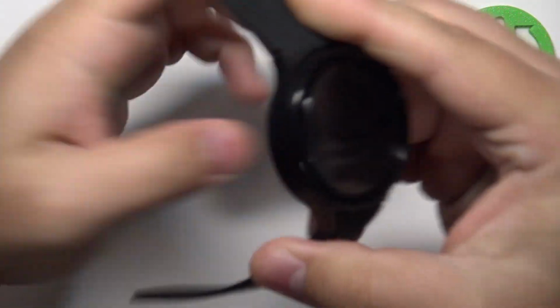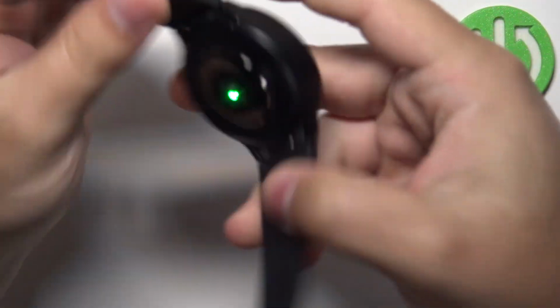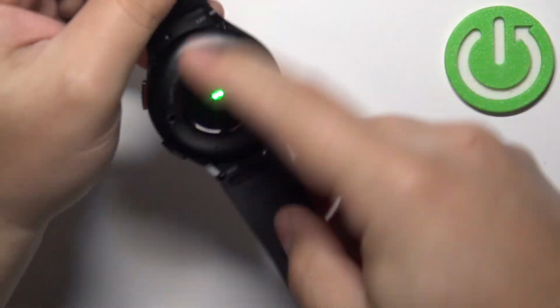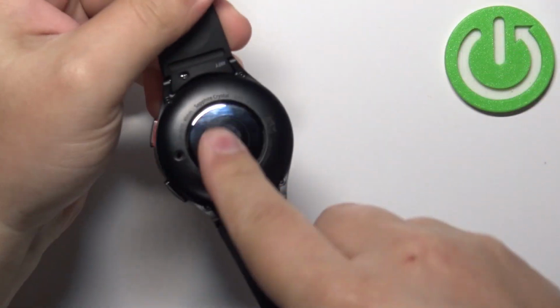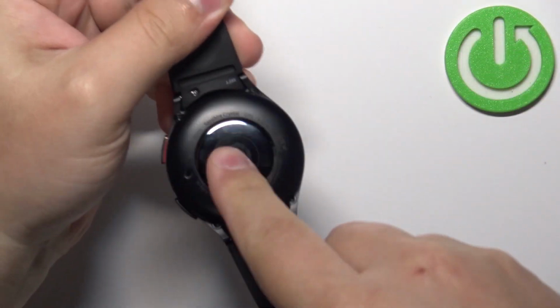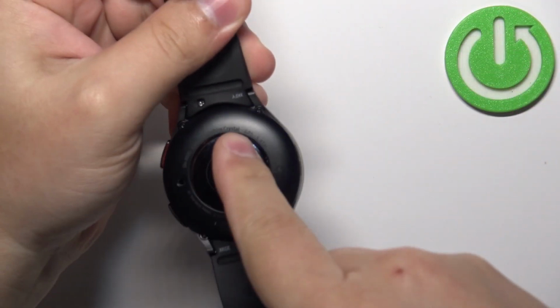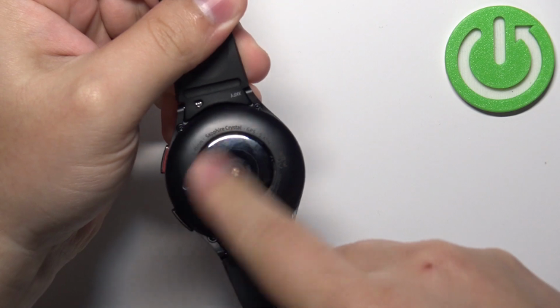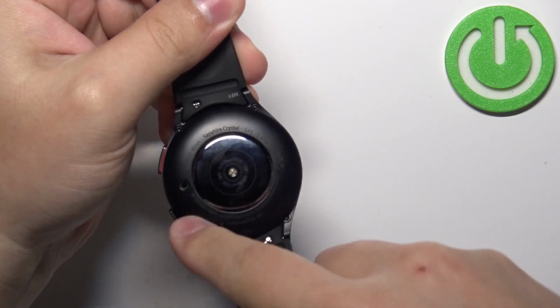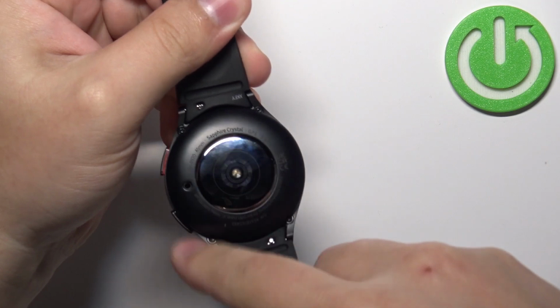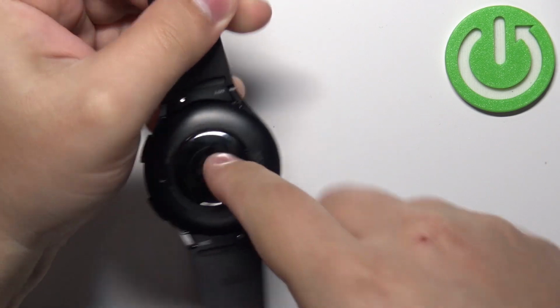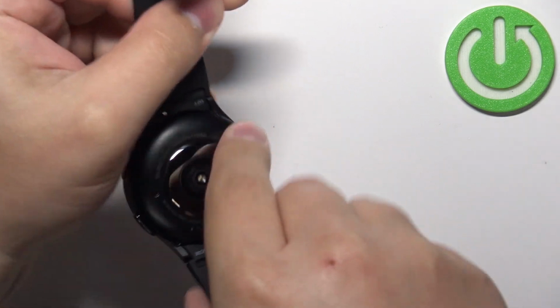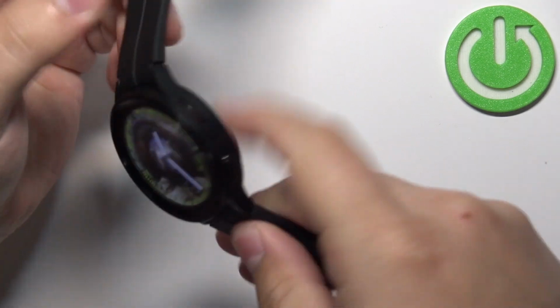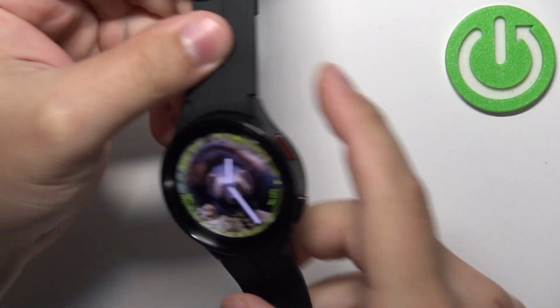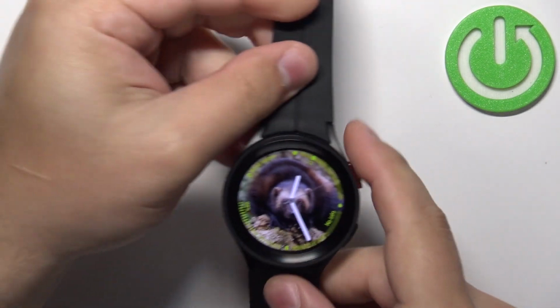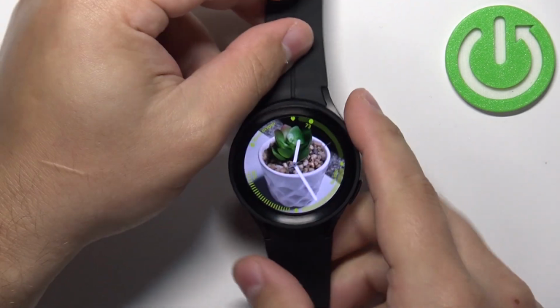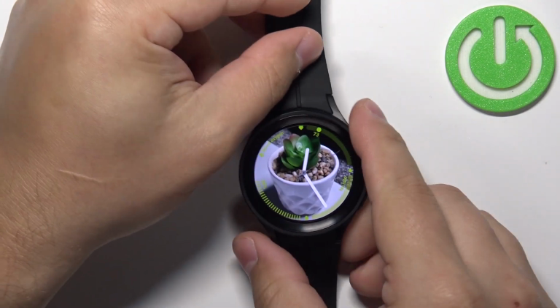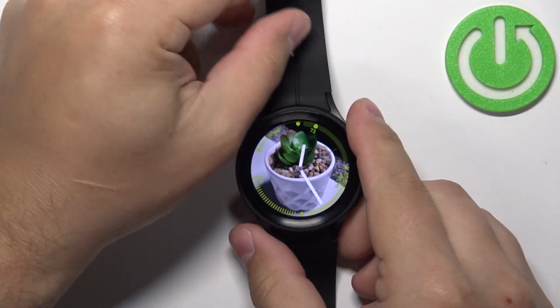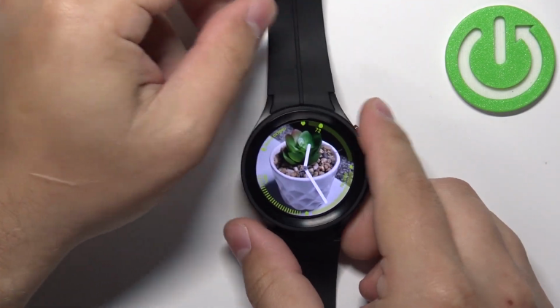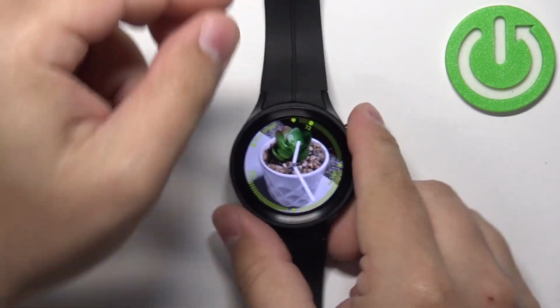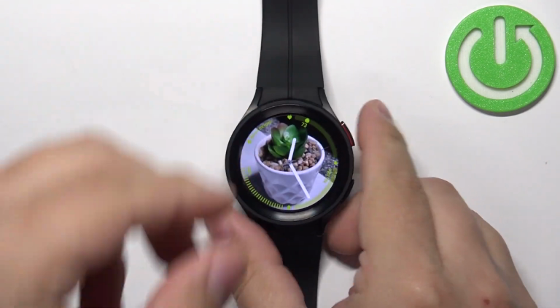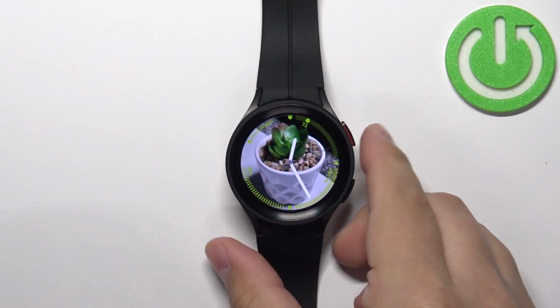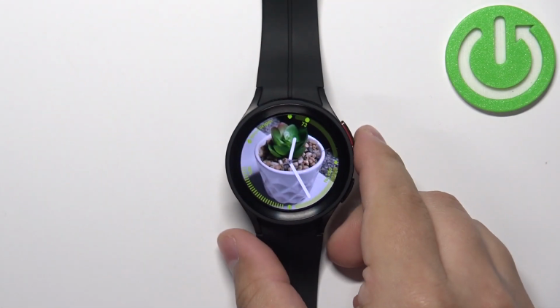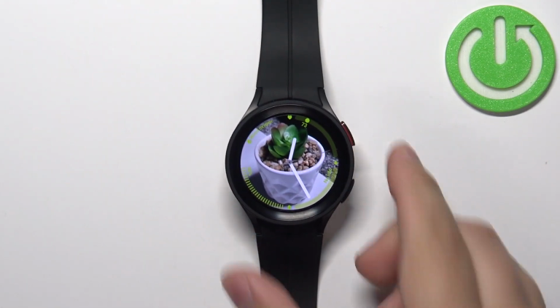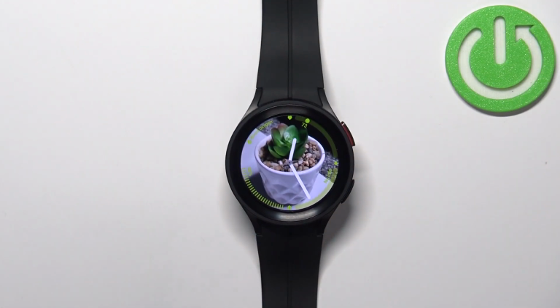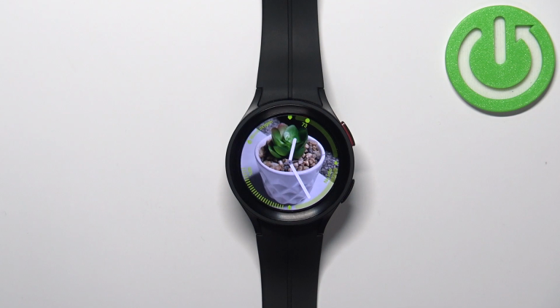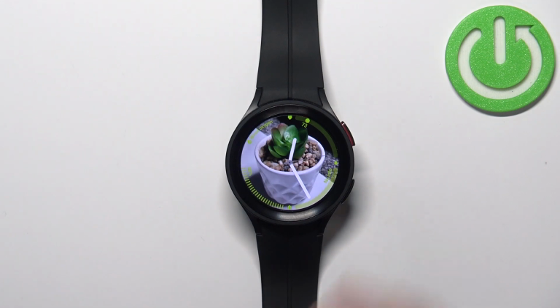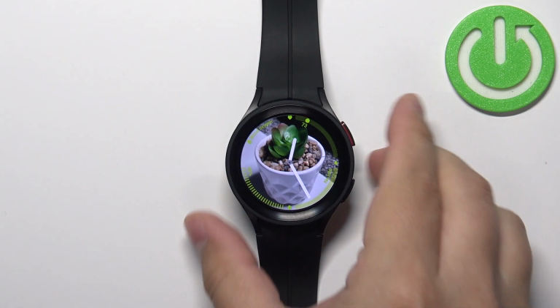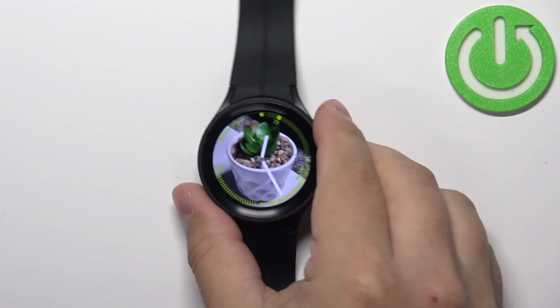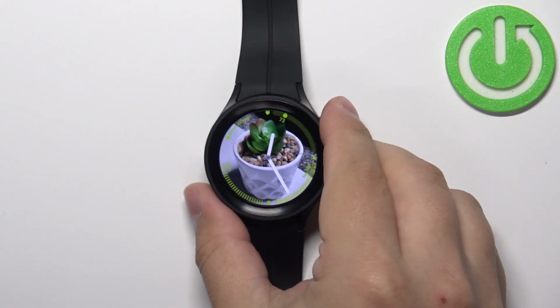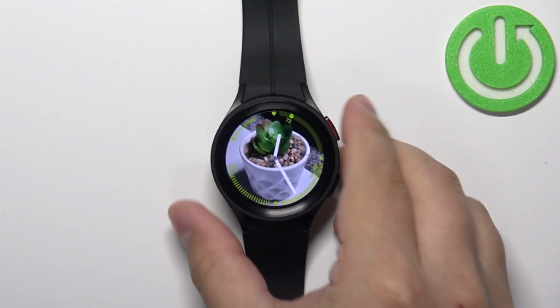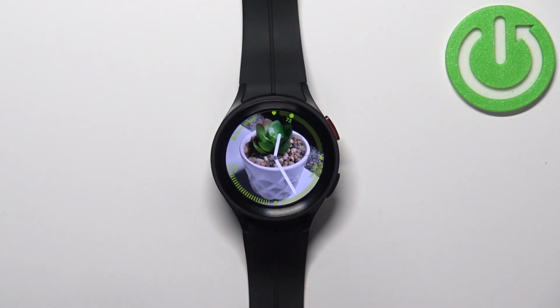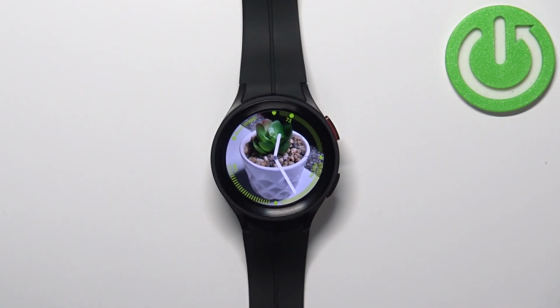I'm just gonna put my finger on the sensor right here, but because of that my results might not be too accurate. Okay, let's continue with the measurement.